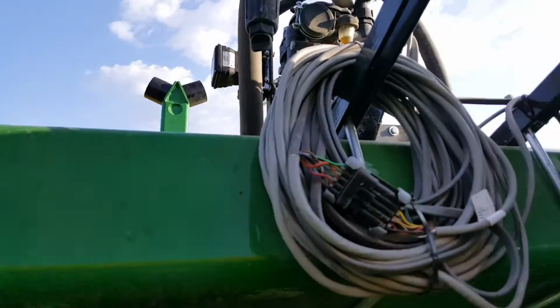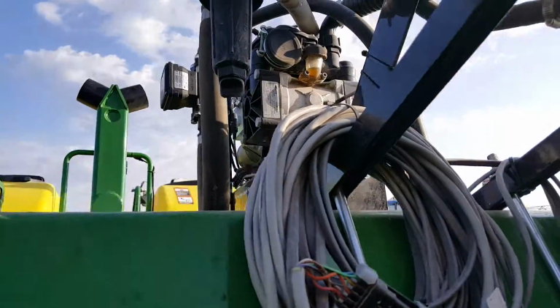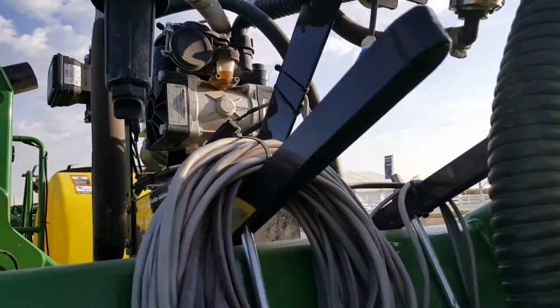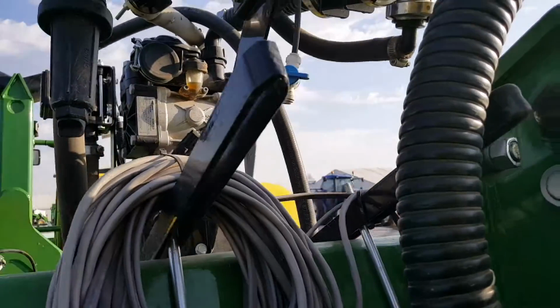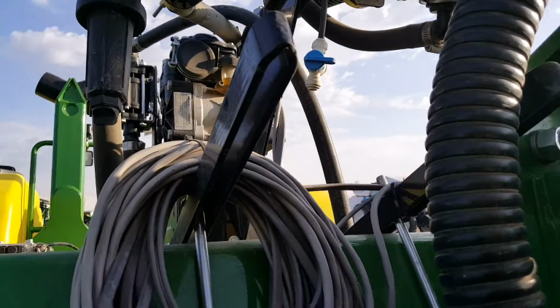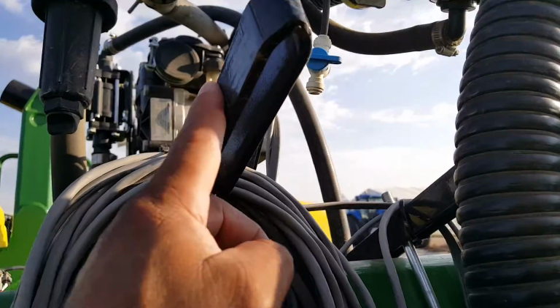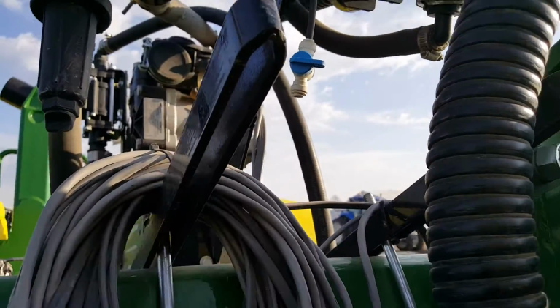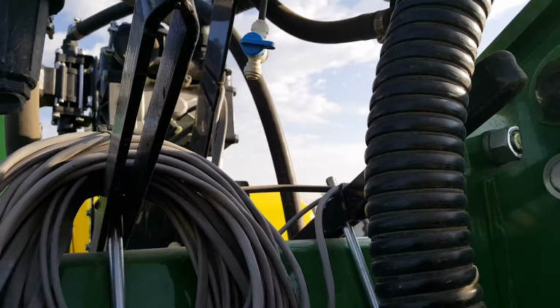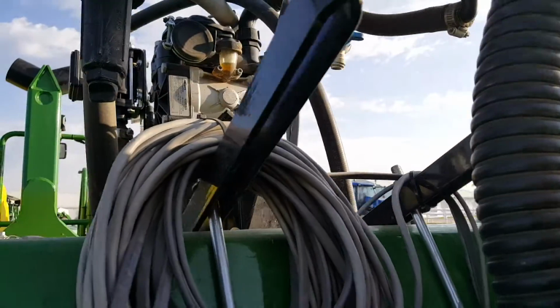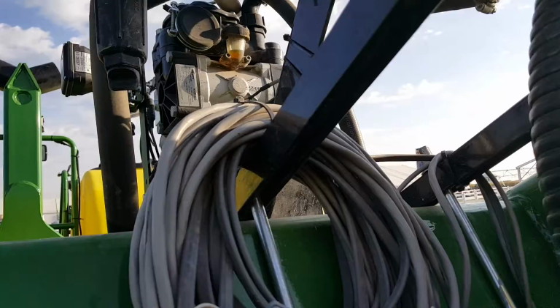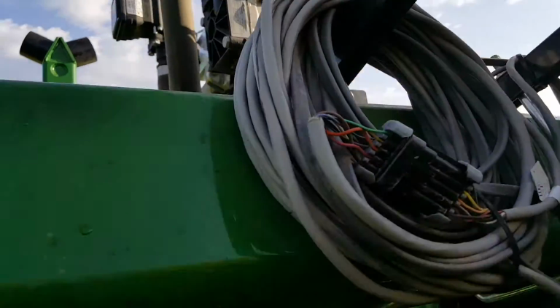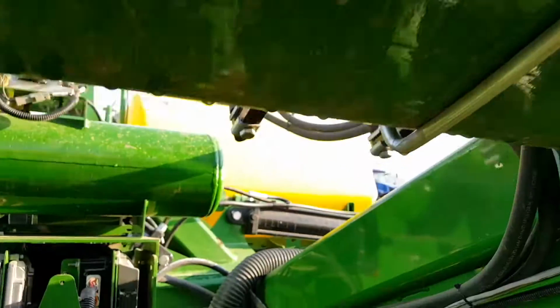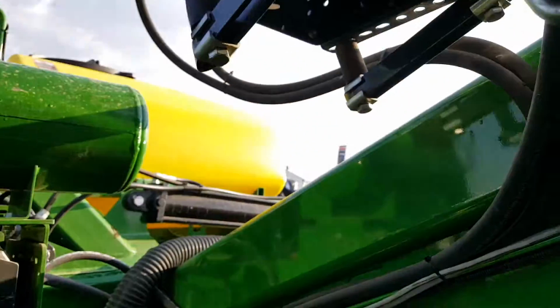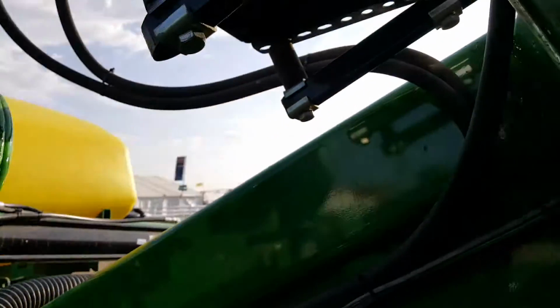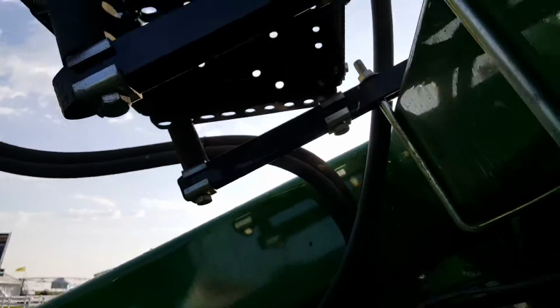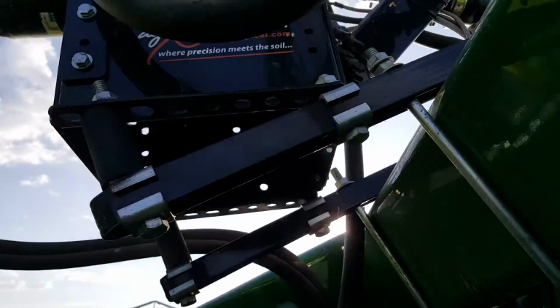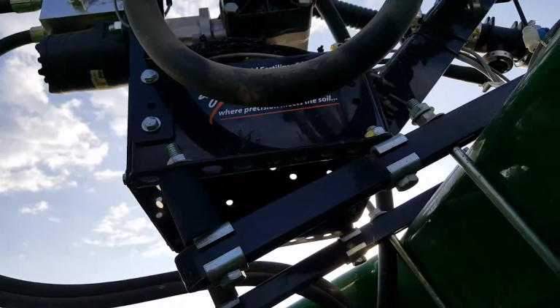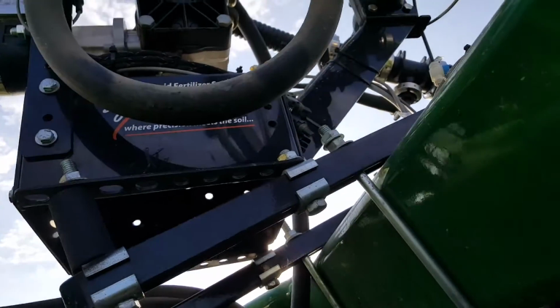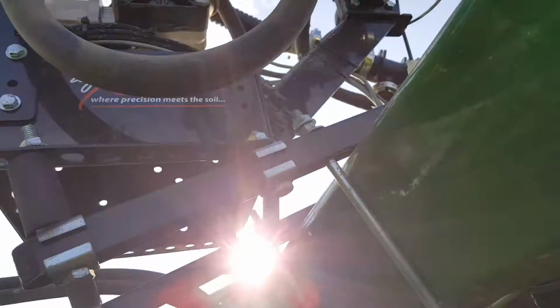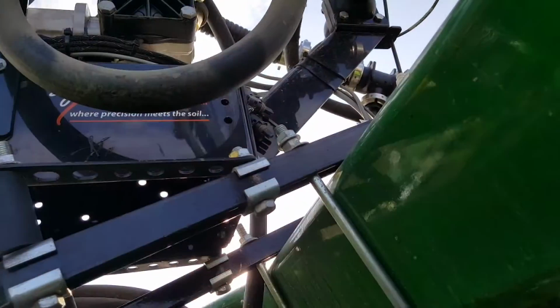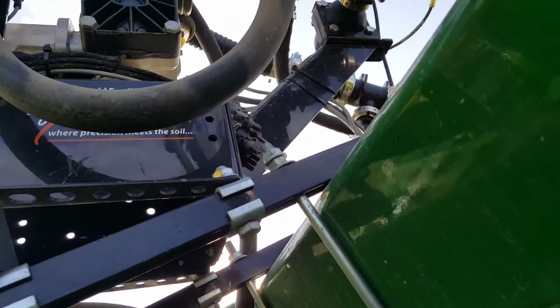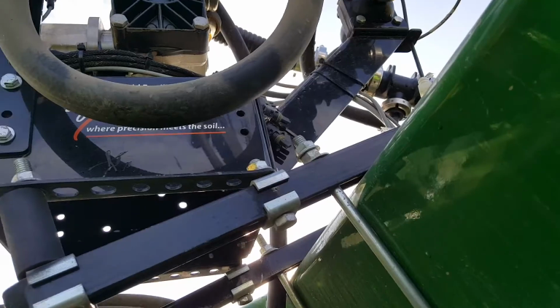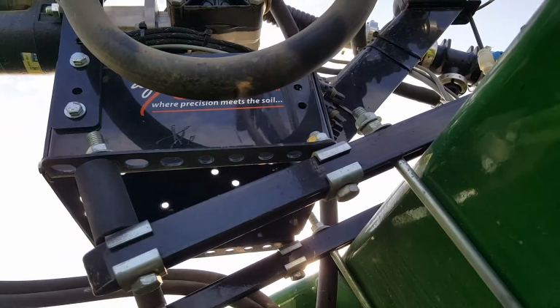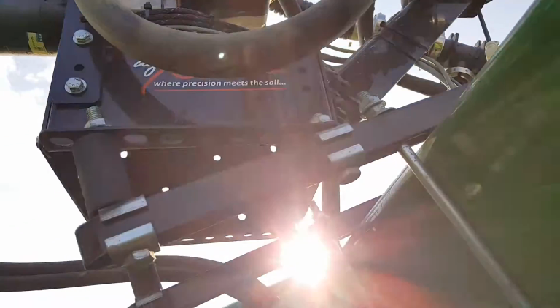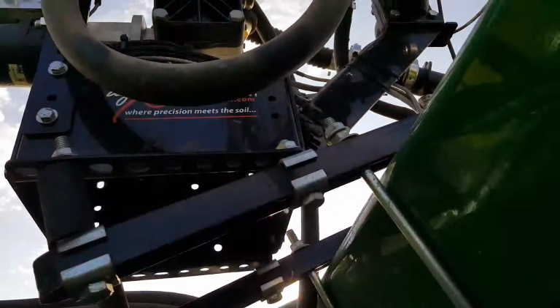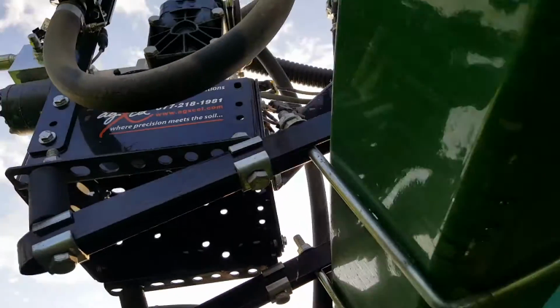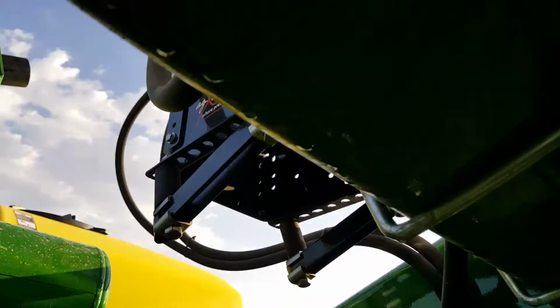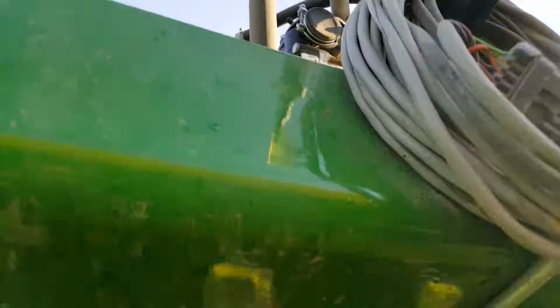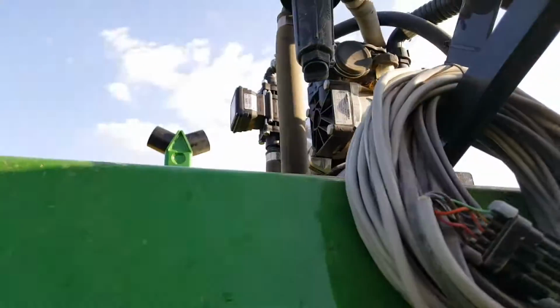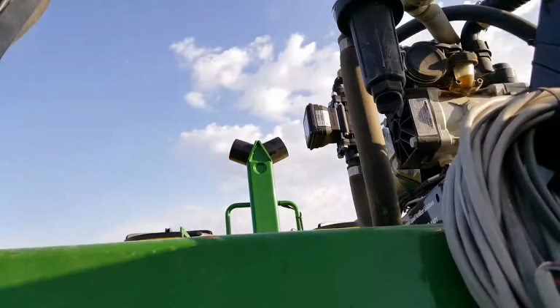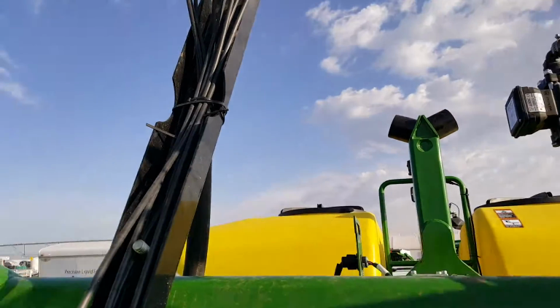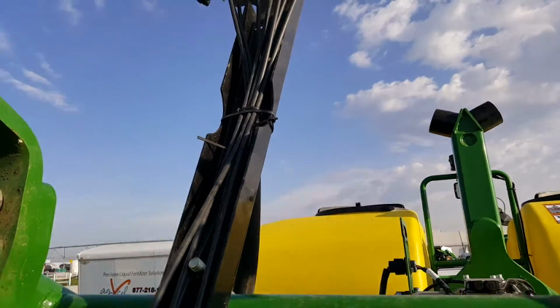I'm going to get to the other side here so you'll see how the brackets are mounted. This is our universal bracket that allows it to be mounted on pretty much any type of toolbar, and then it gets positioned at whichever angle or degree you'd like it mounted.